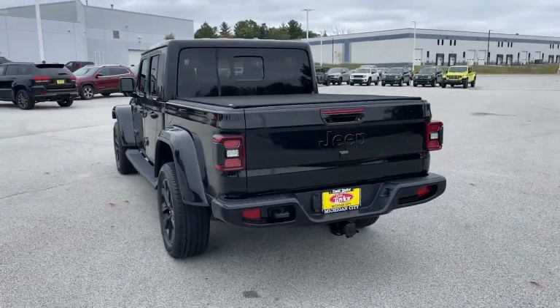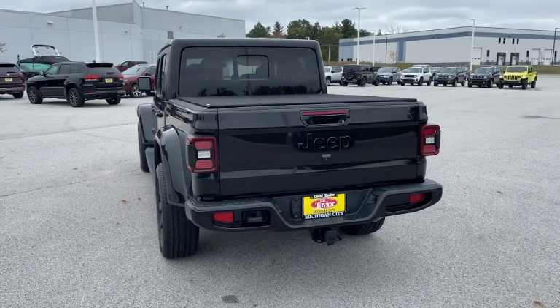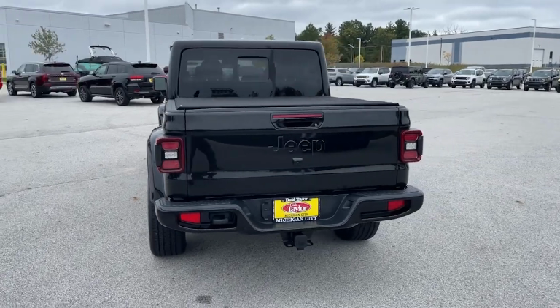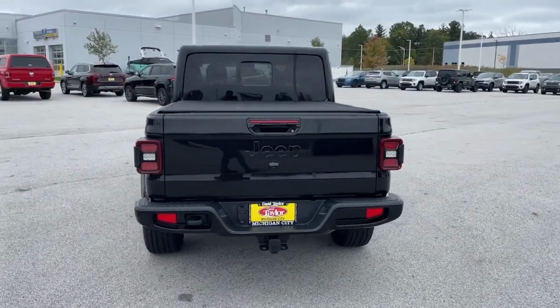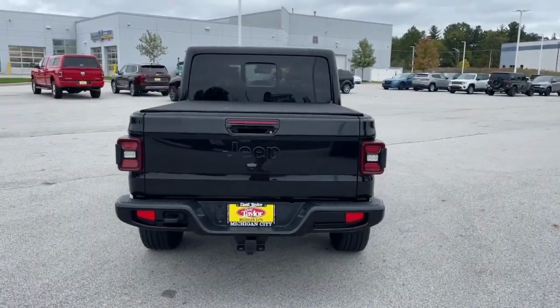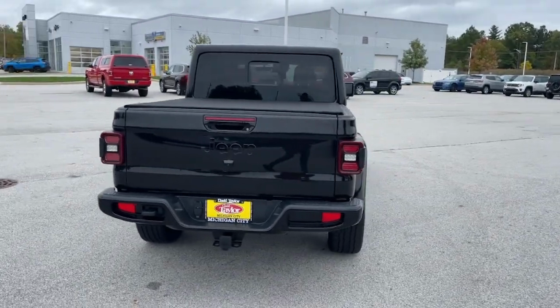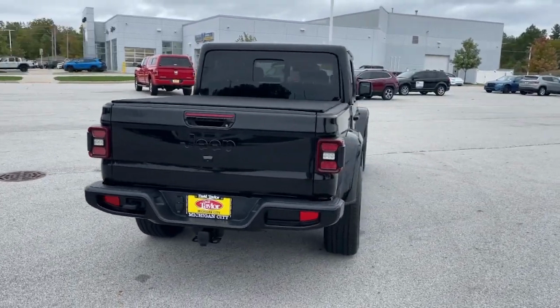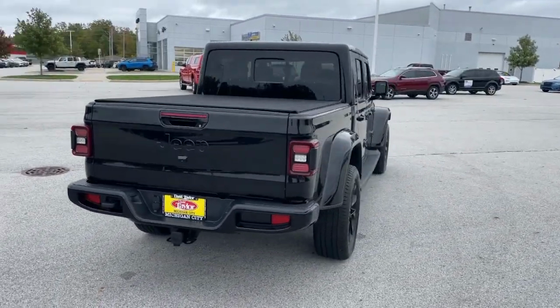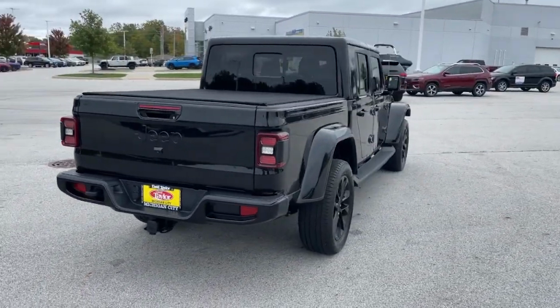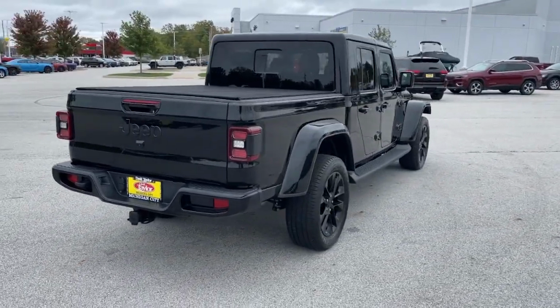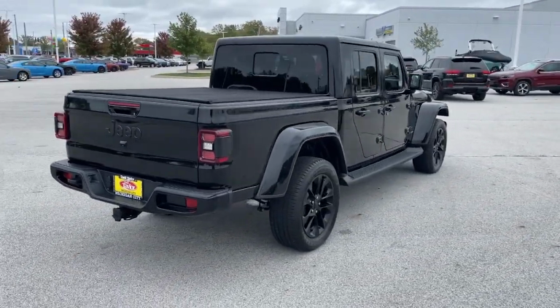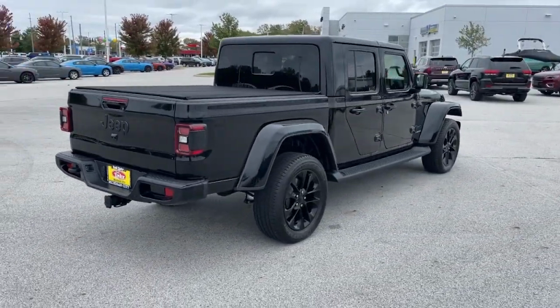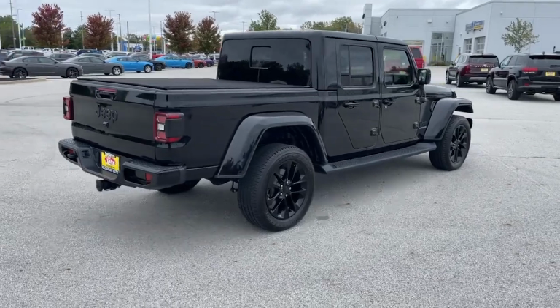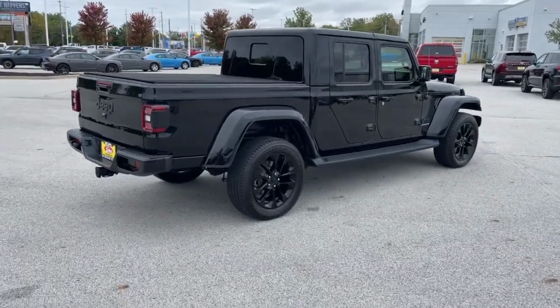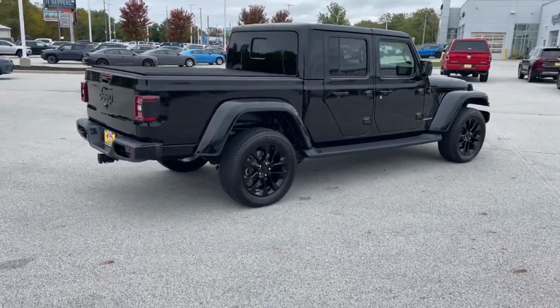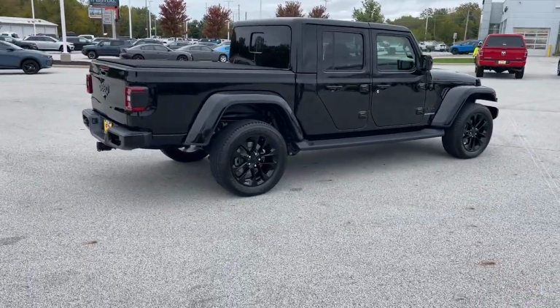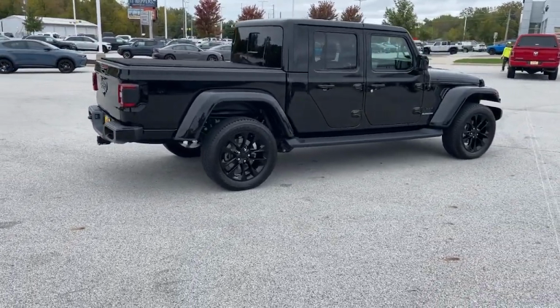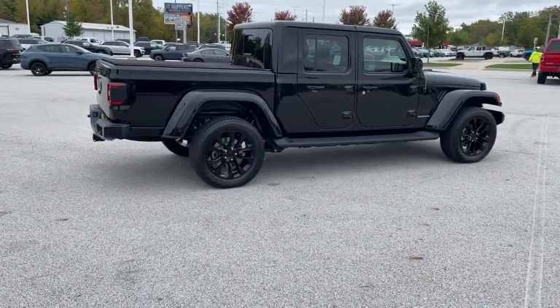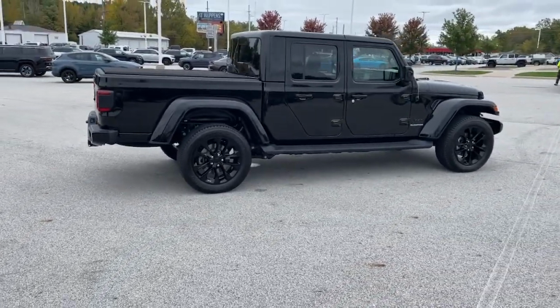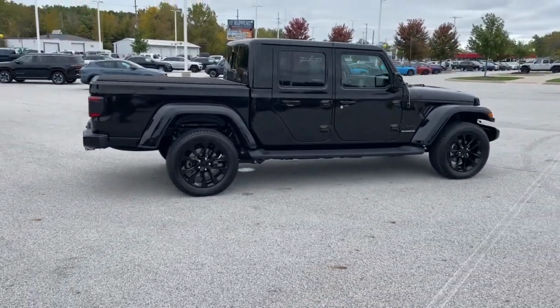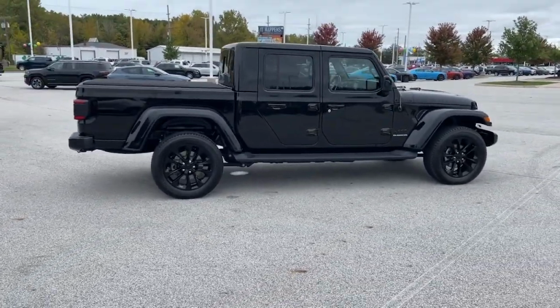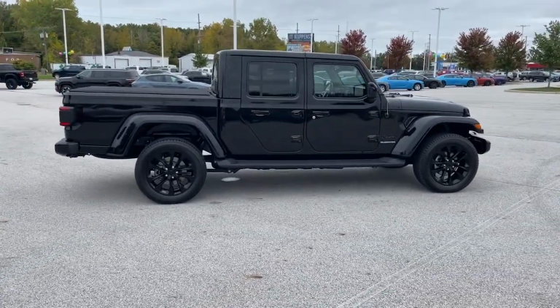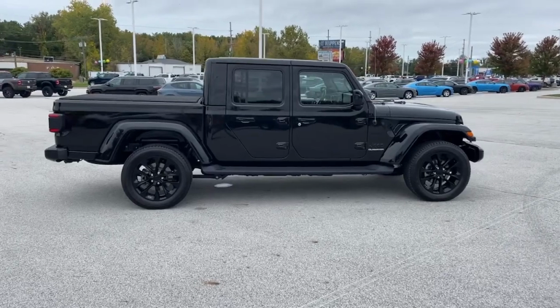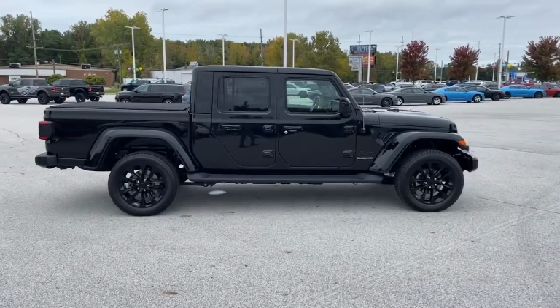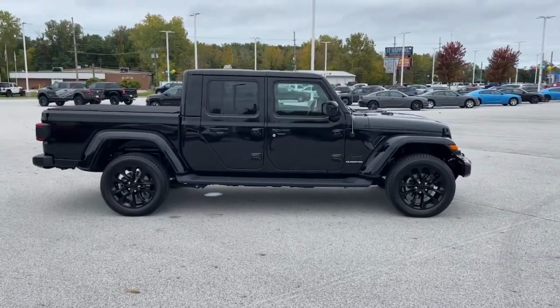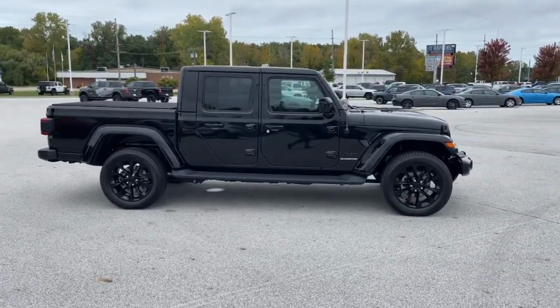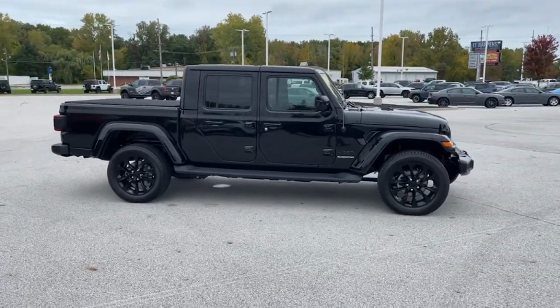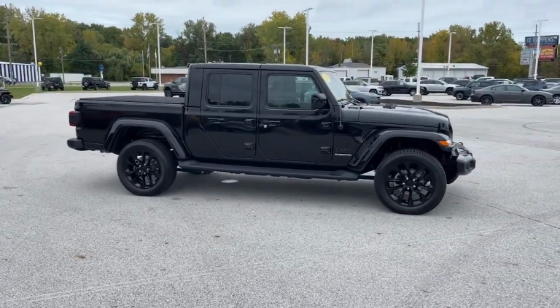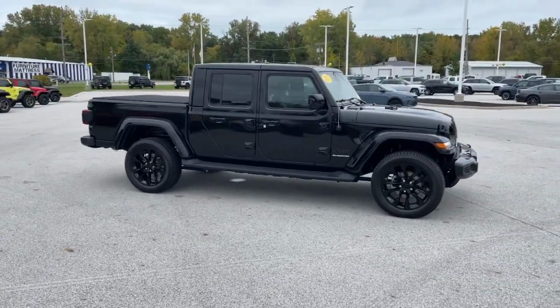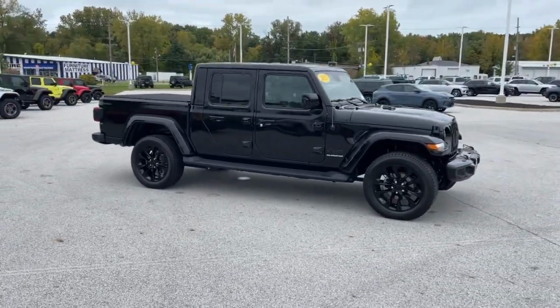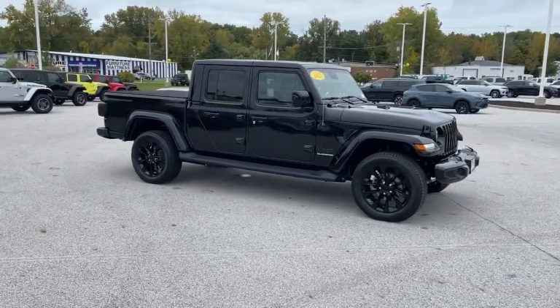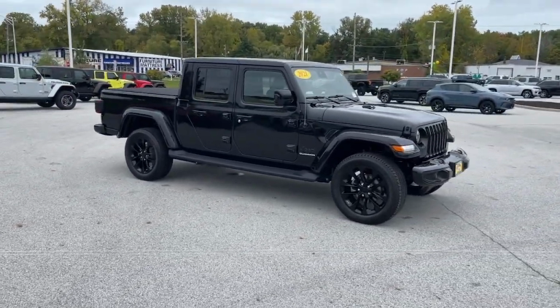Available with a long list of off-road specific options, this mid-size pickup's extended wheelbase offers a smooth ride and roomy rear seating. Tech-savvy infotainment and advanced safety features are on board to keep you safe, connected, and entertained.